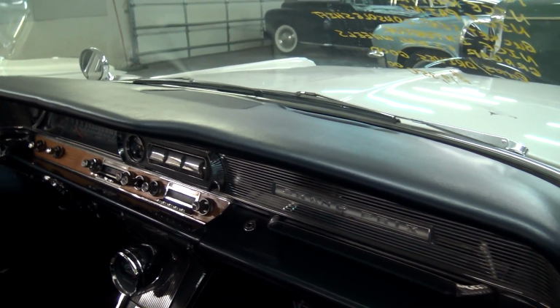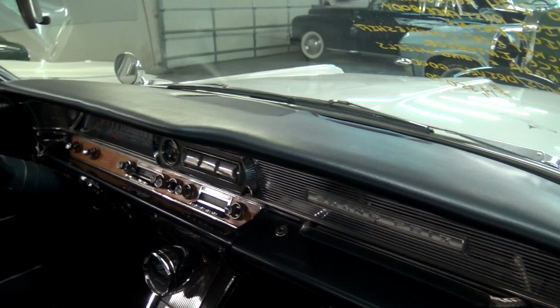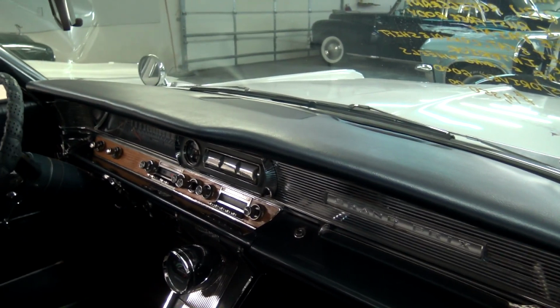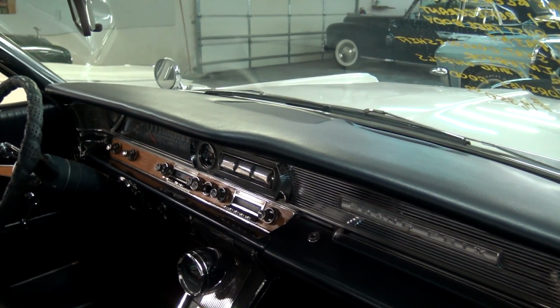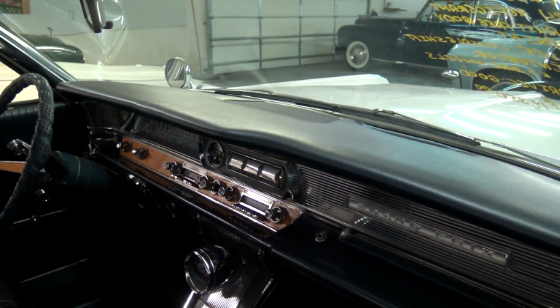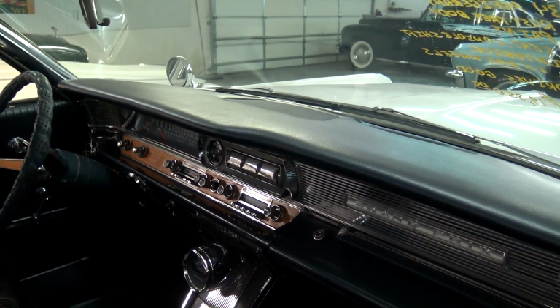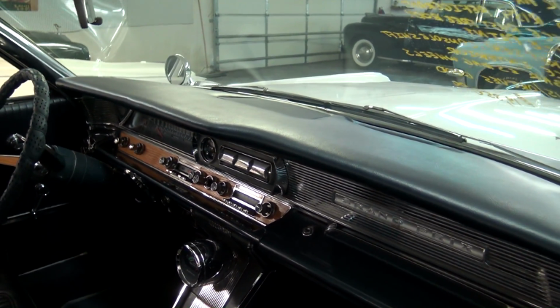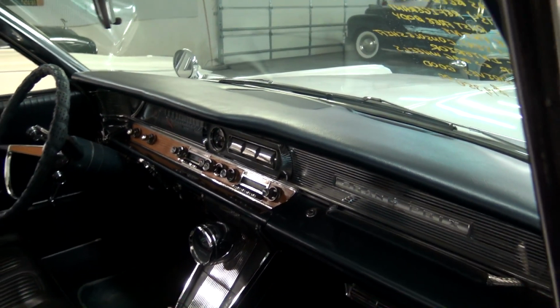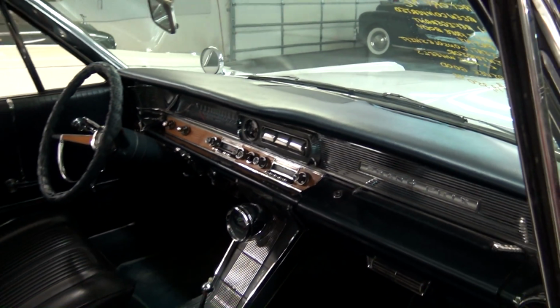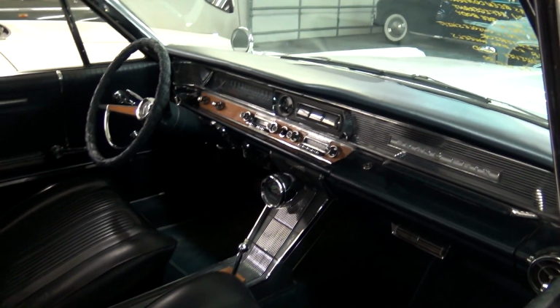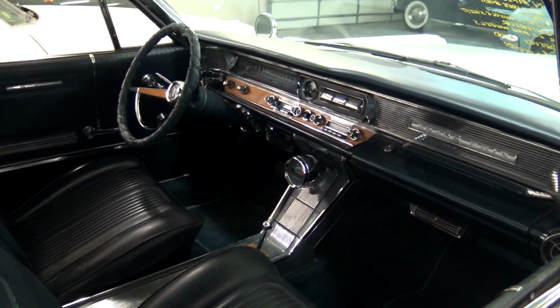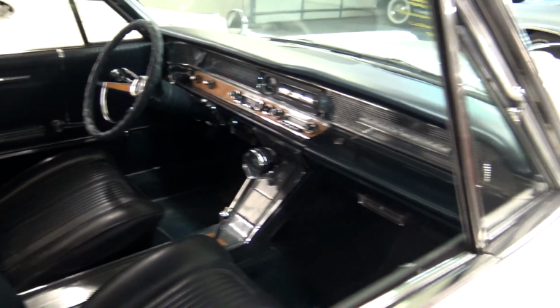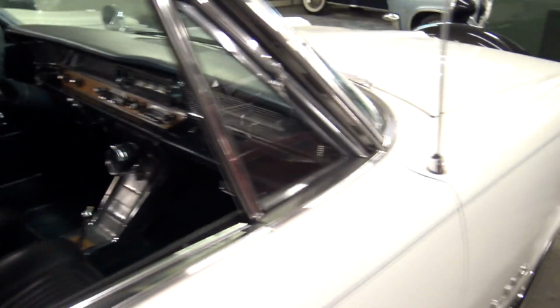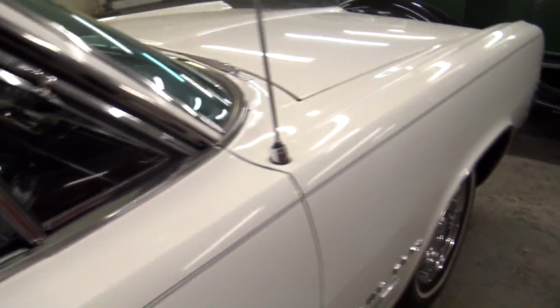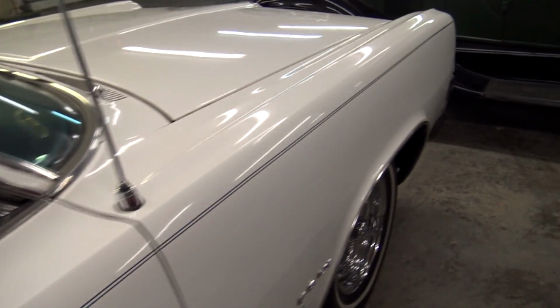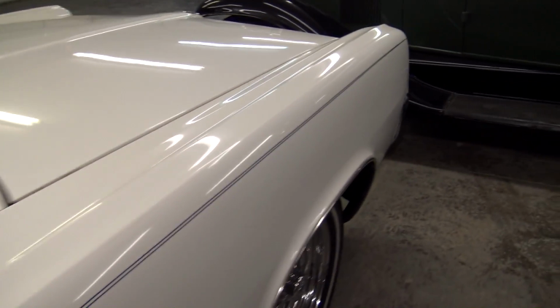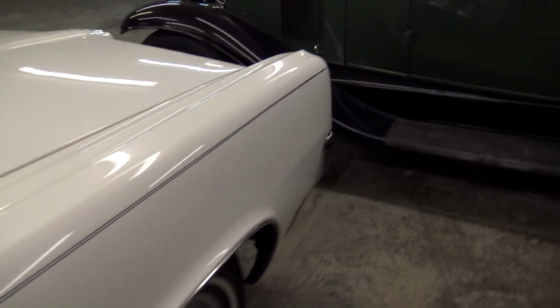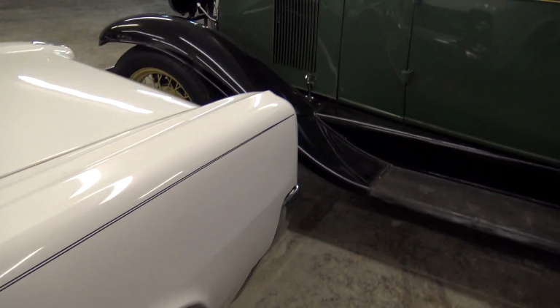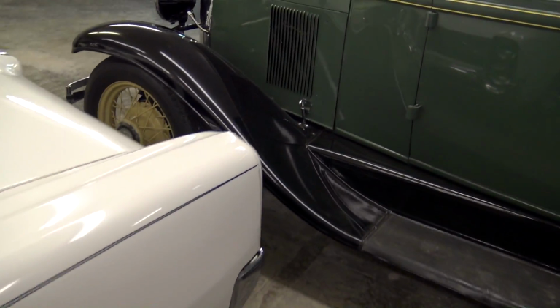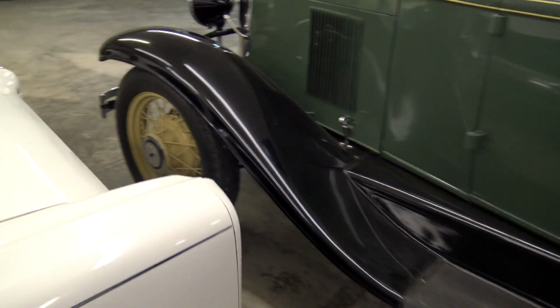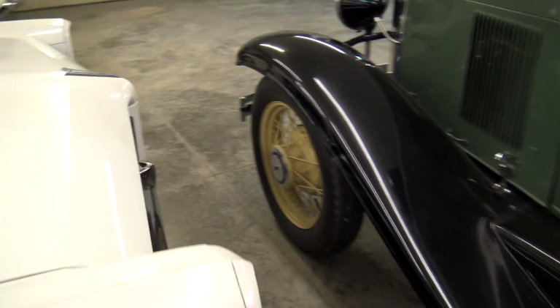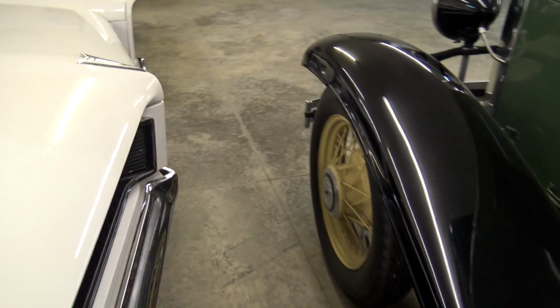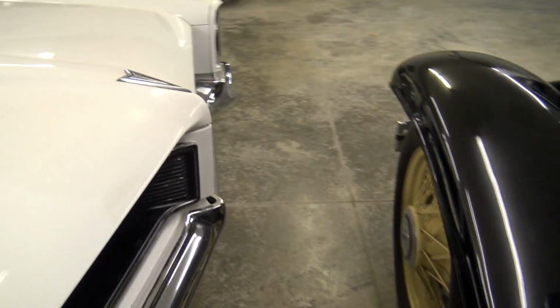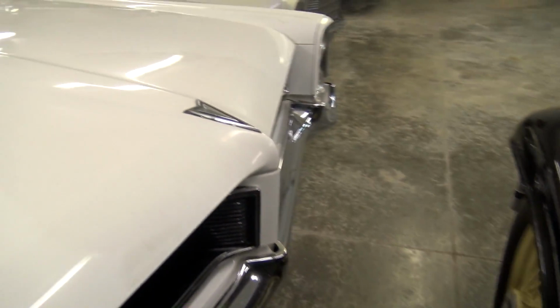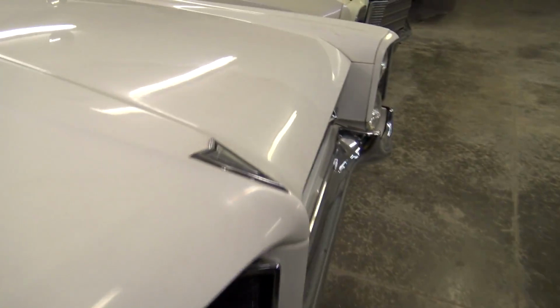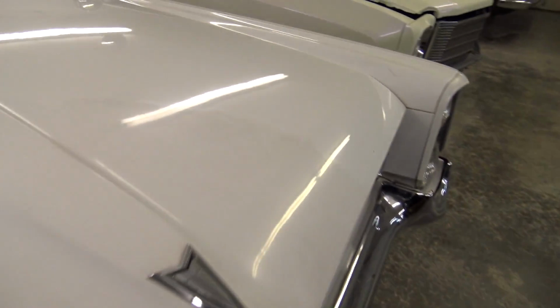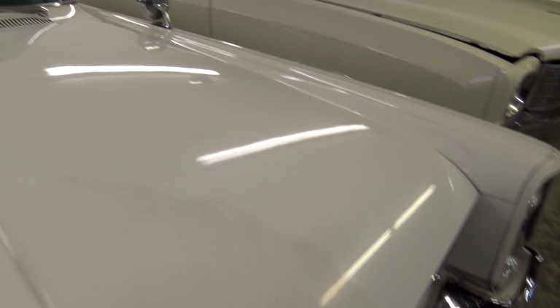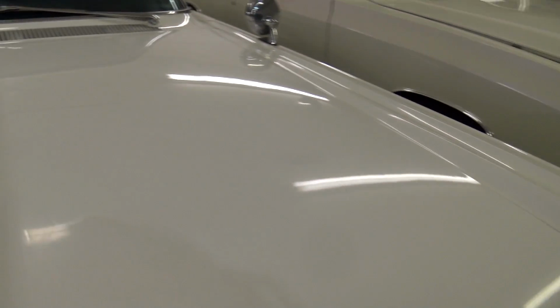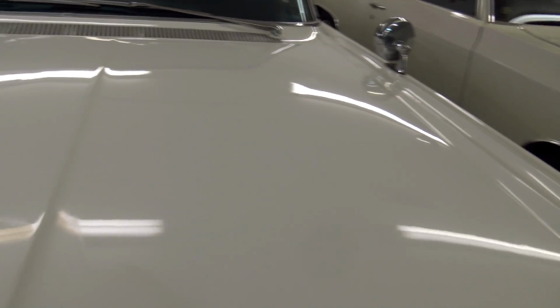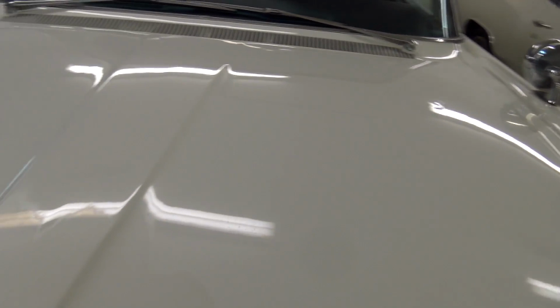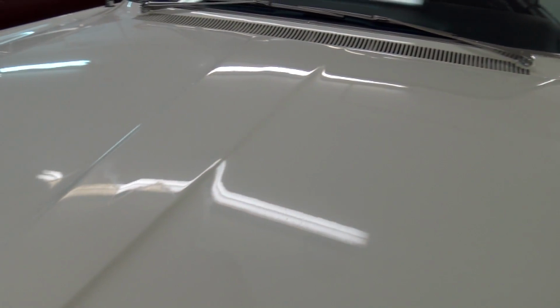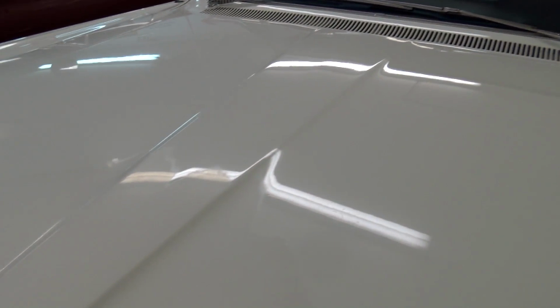Dashboard smooth, no cracking or anything. That's a great looking example. Let me go ahead and pop open the hood and we'll take a look under there.